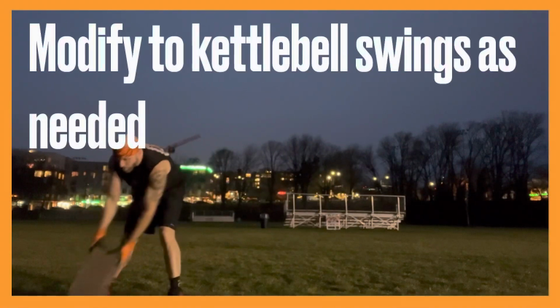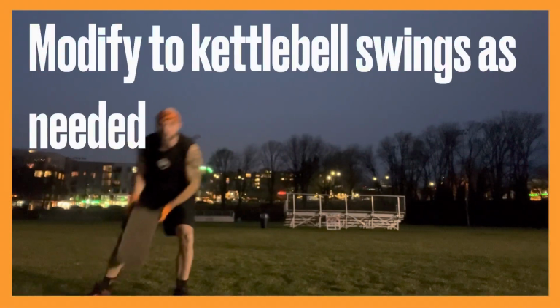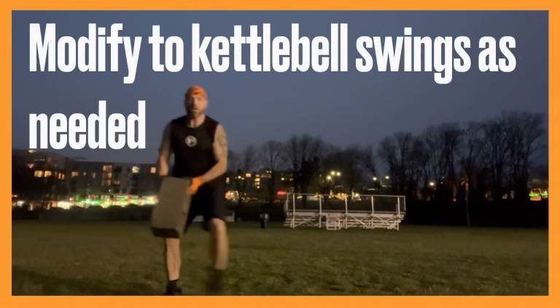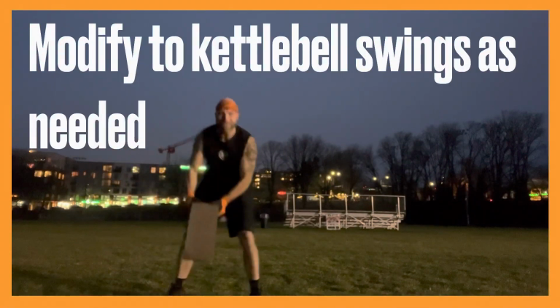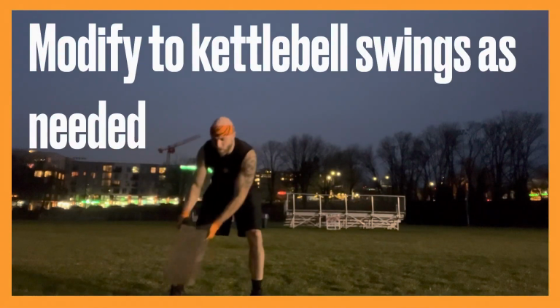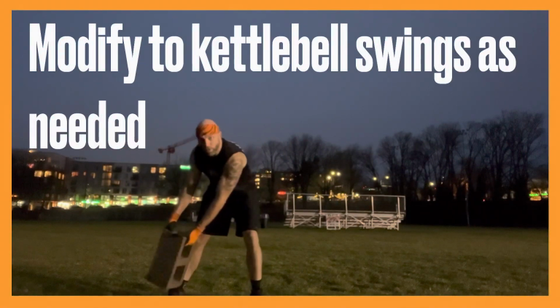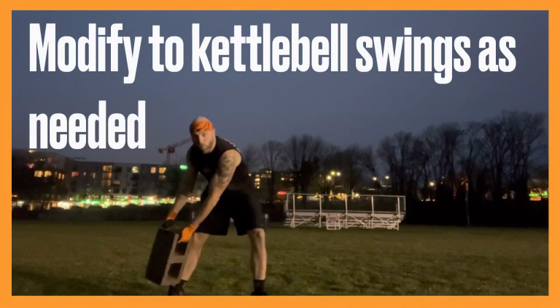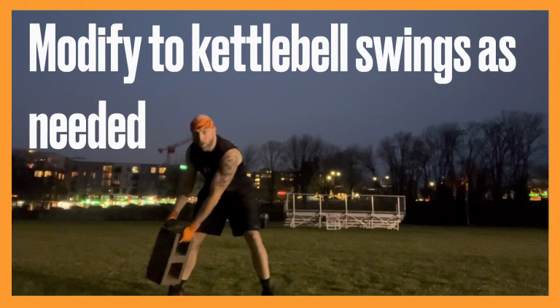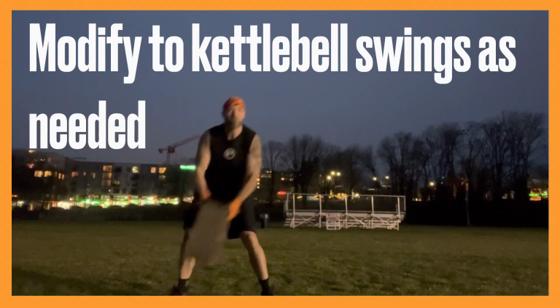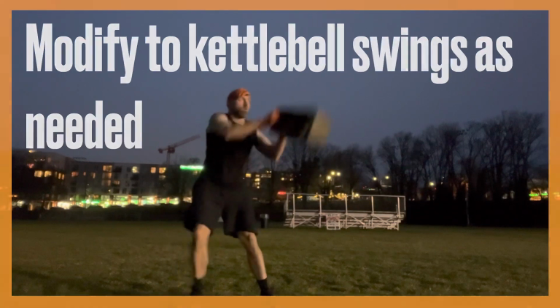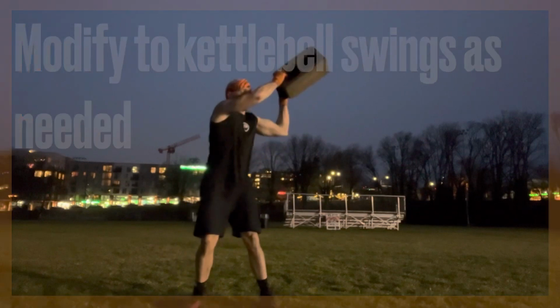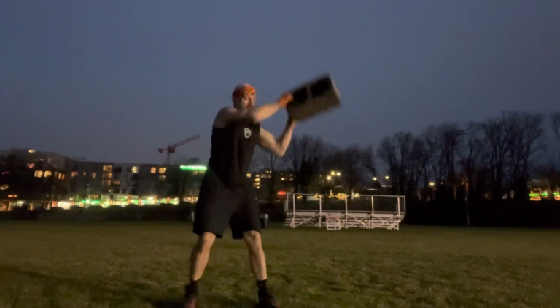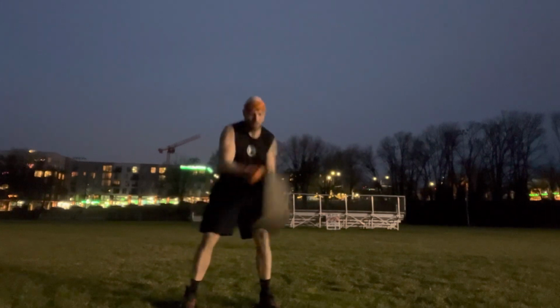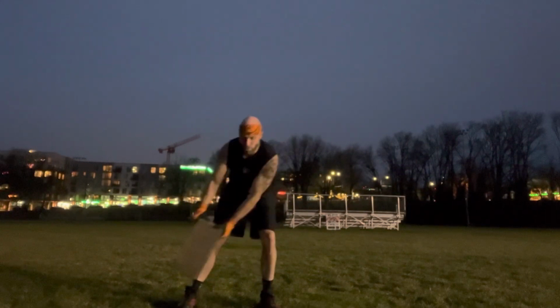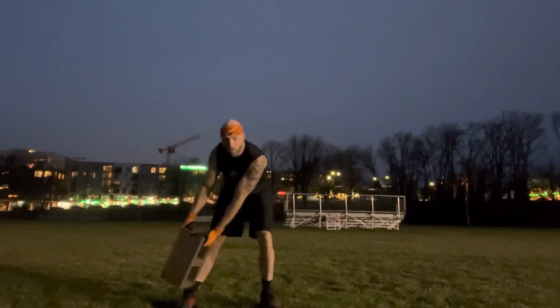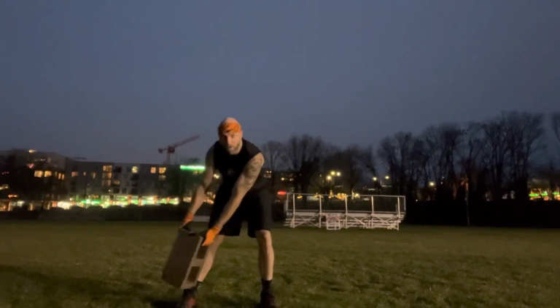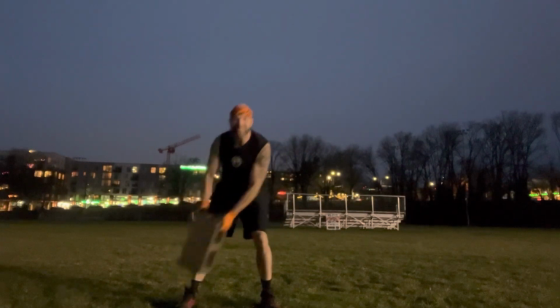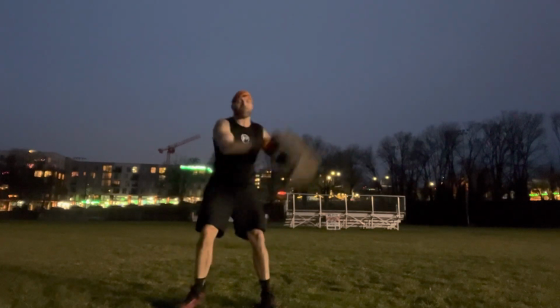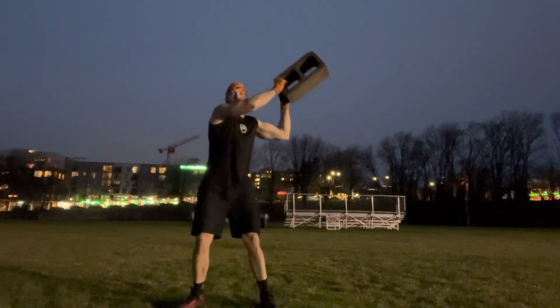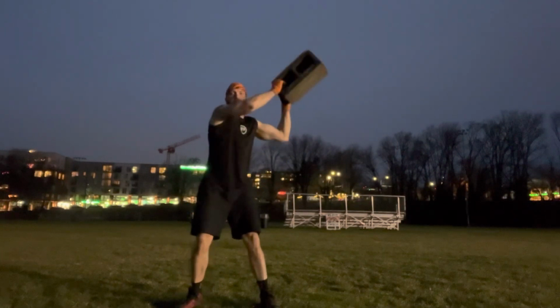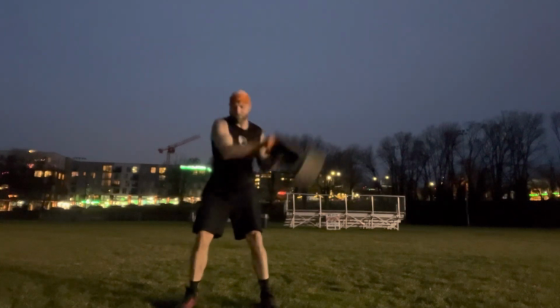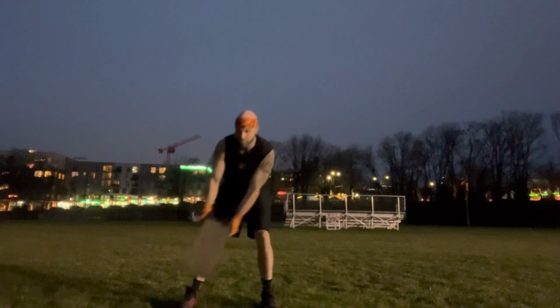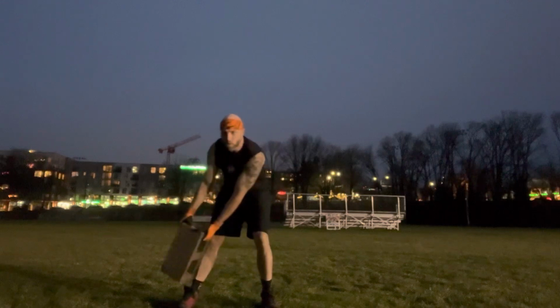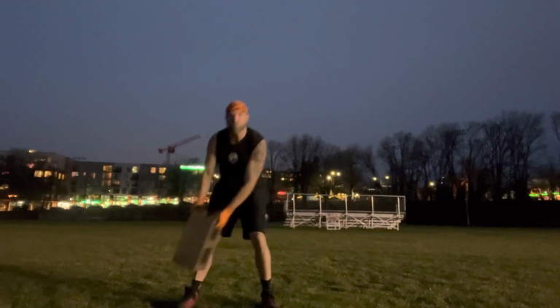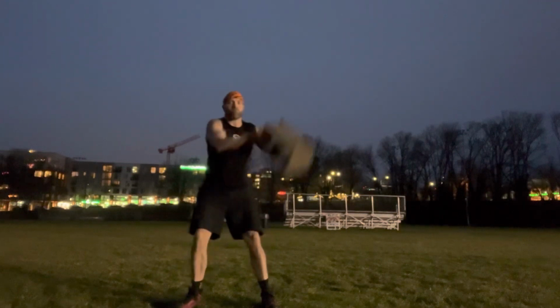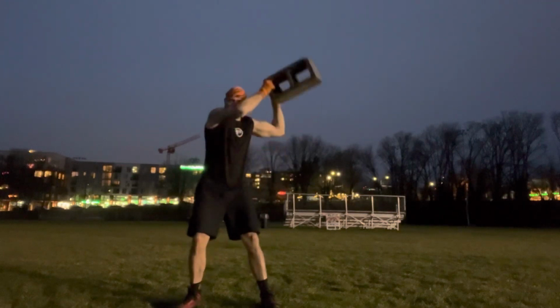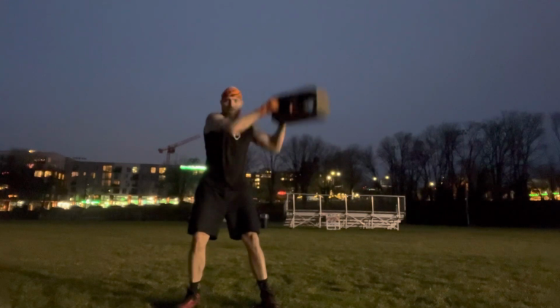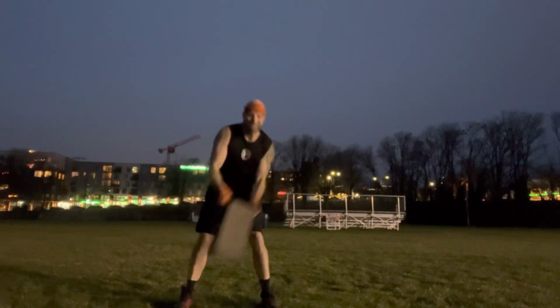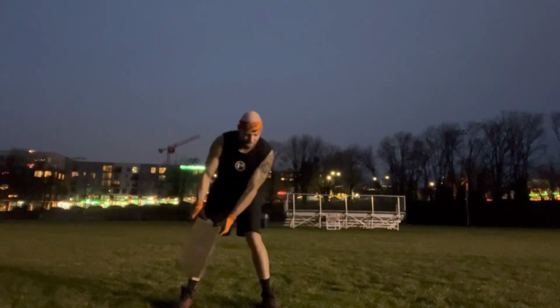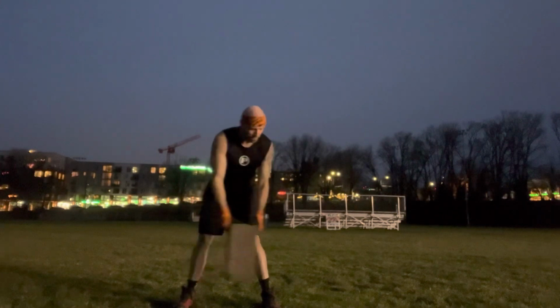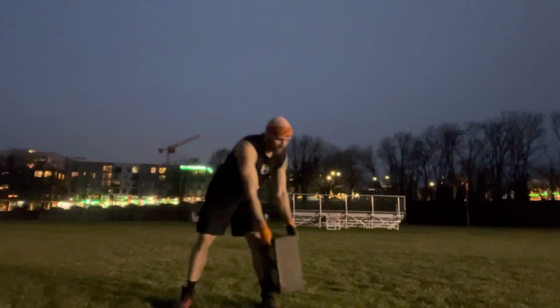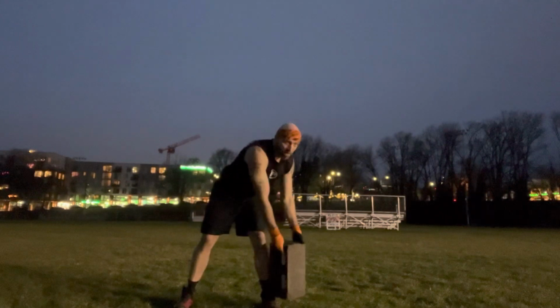I want to switch them up. You're going to go up, ankle above shoulder, and then you switch sides every now and then.